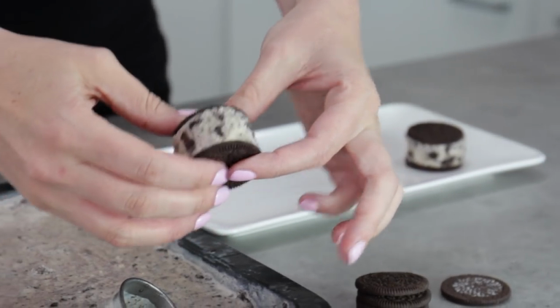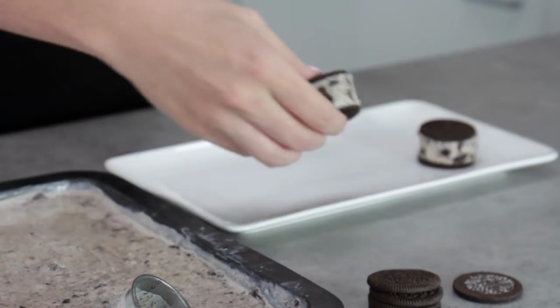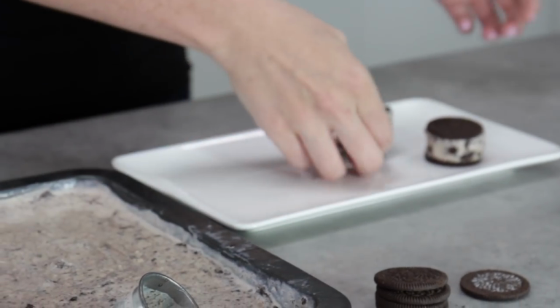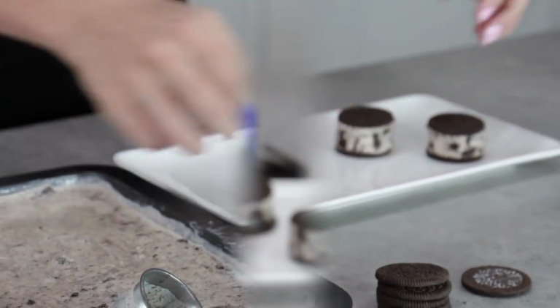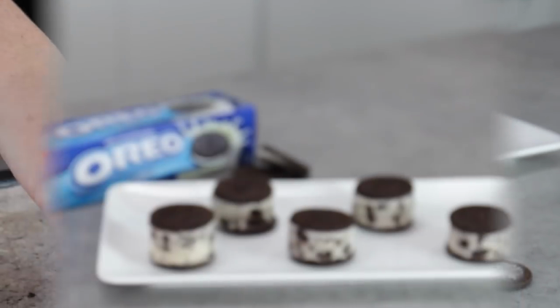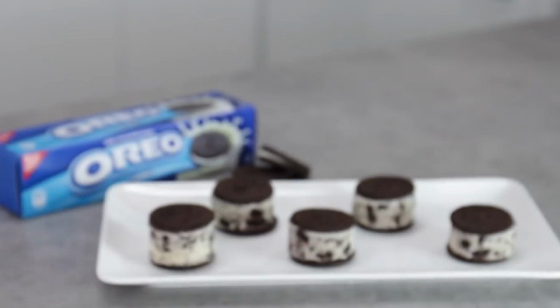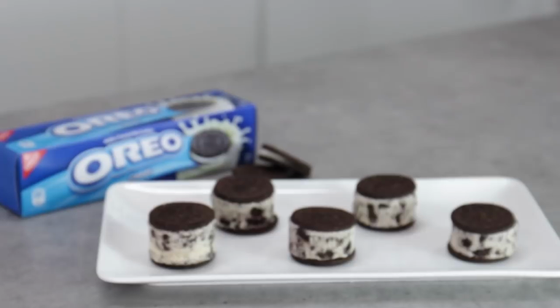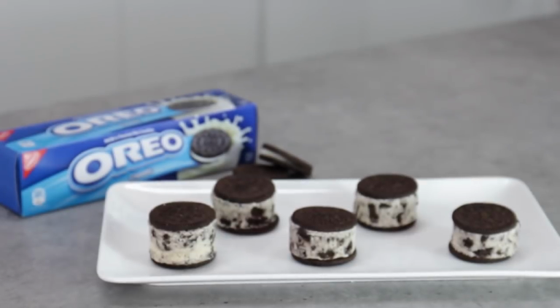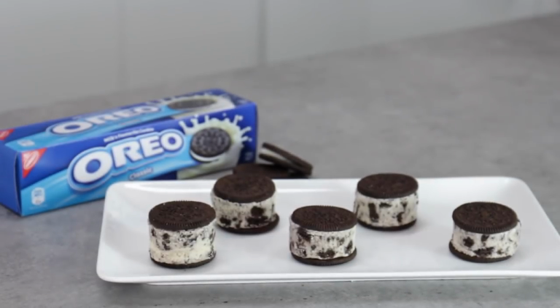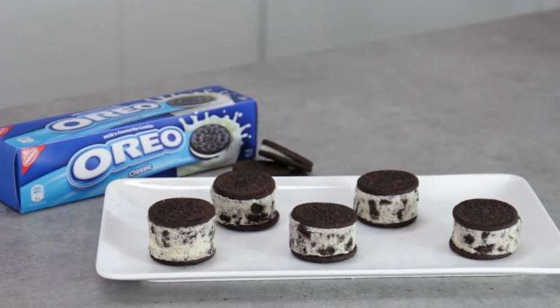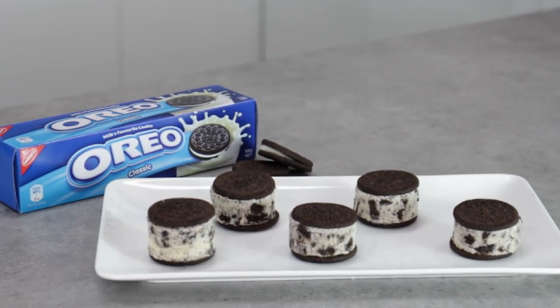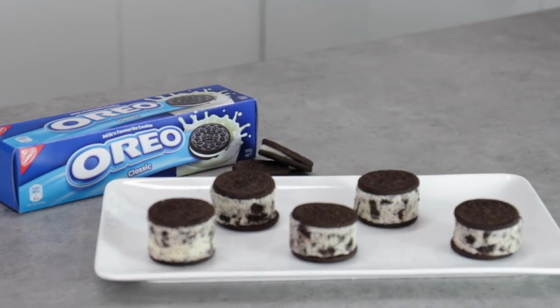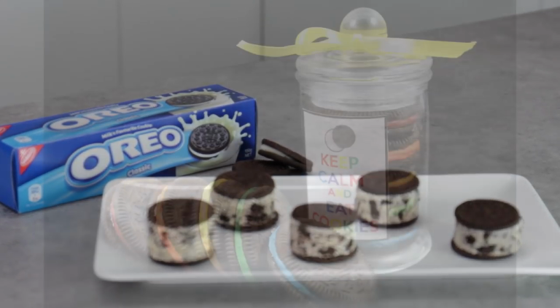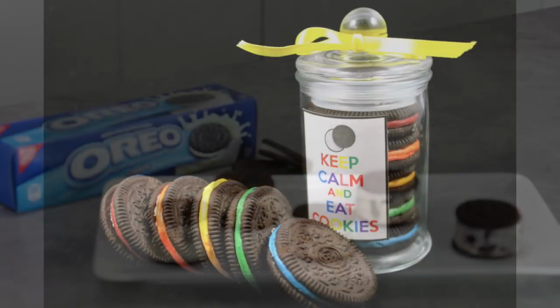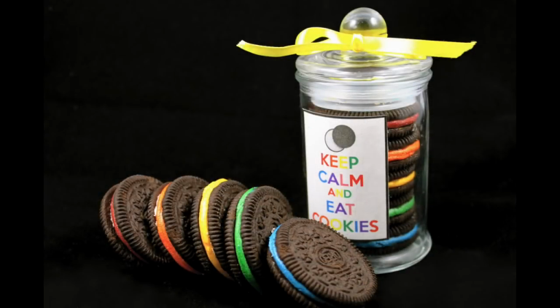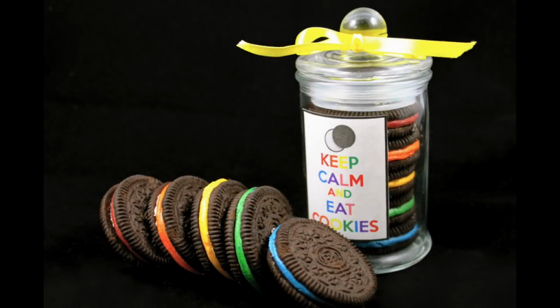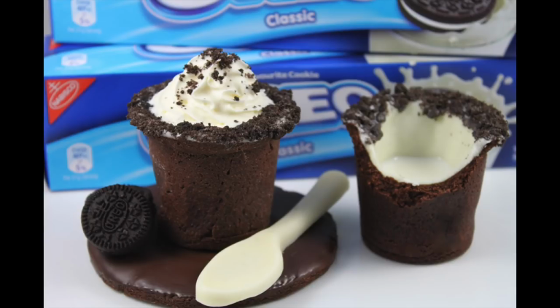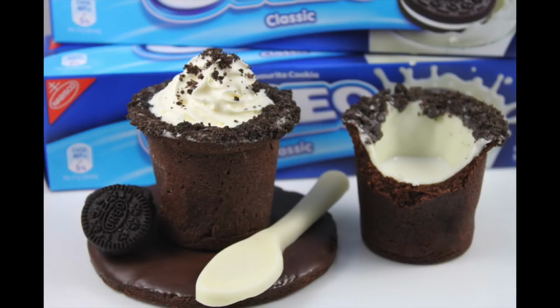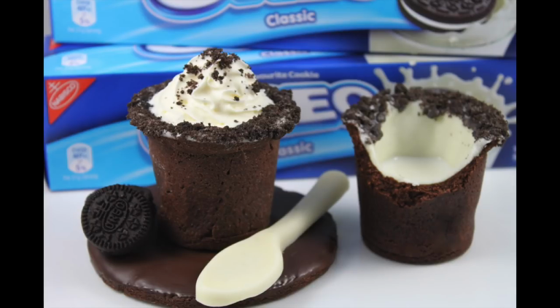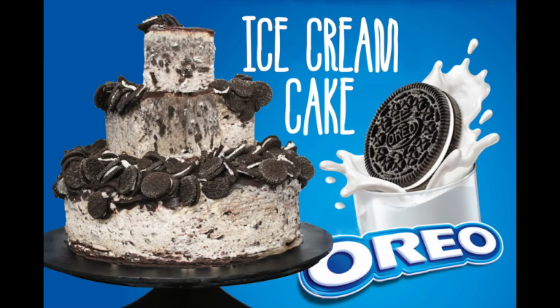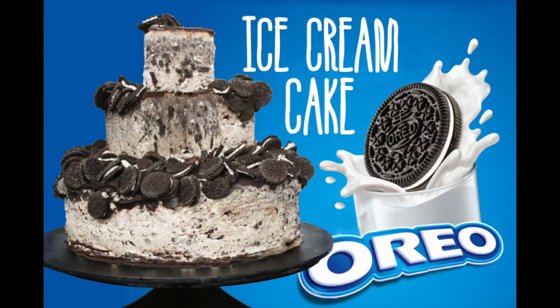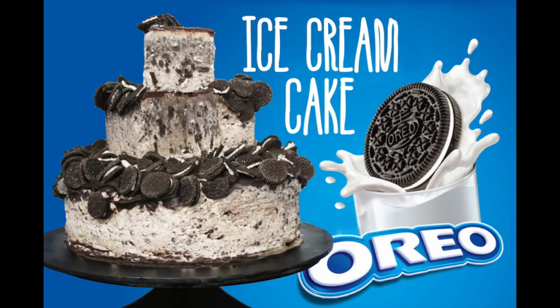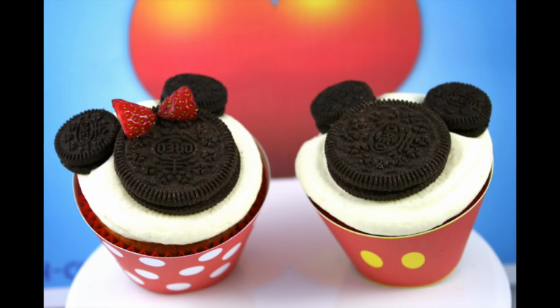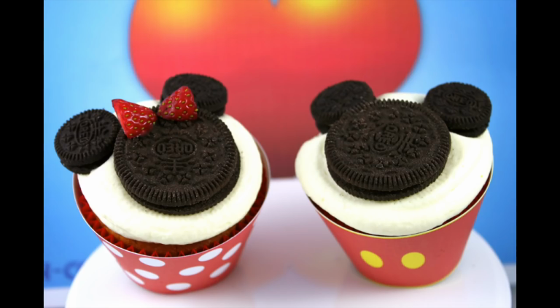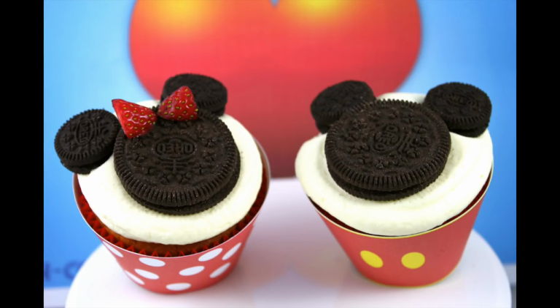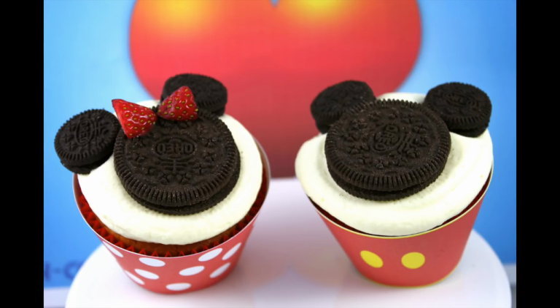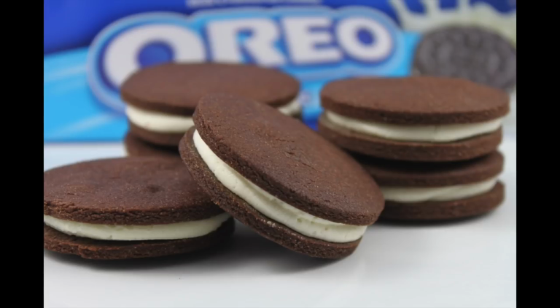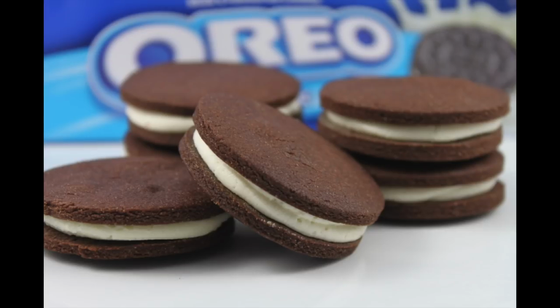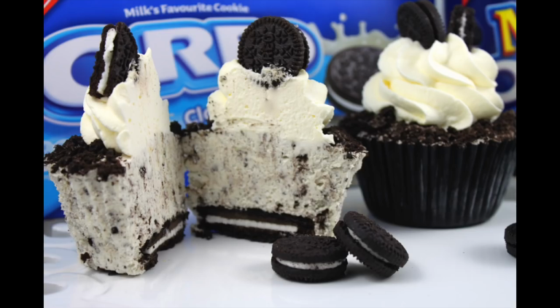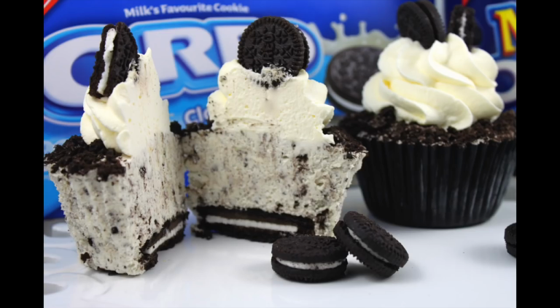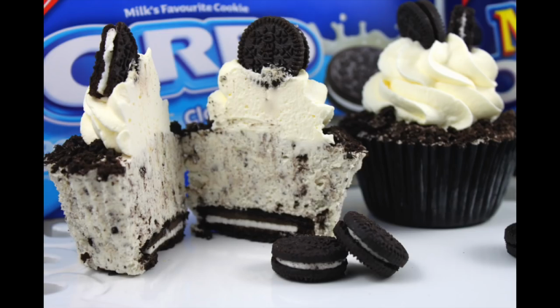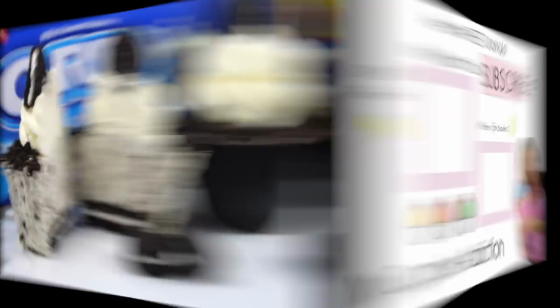I have so many cool Oreo things on my channel that I've decided to make an Oreo cookies and cream playlist, so if you're Oreo obsessed, make sure you check it out — I will link down below. Subscribe to My Cupcake Addiction for new uploads every week, and as always, thanks very much for watching.